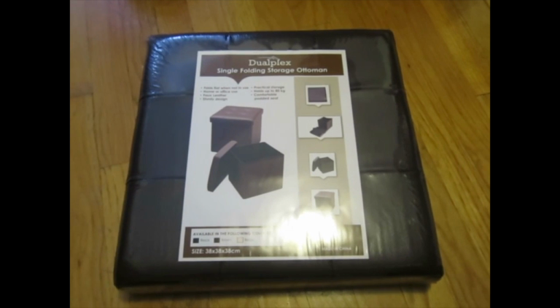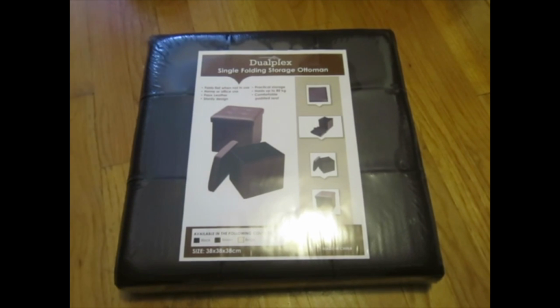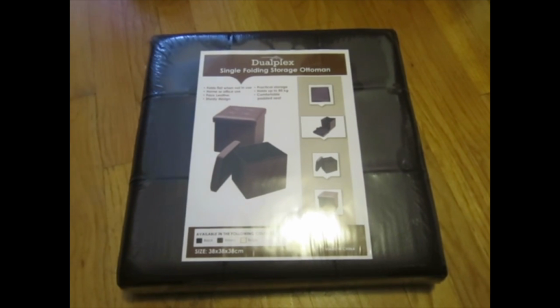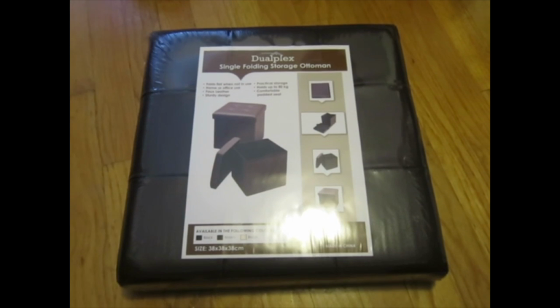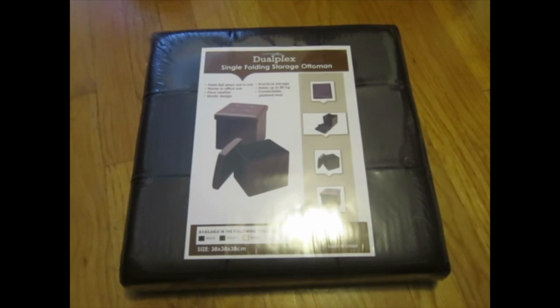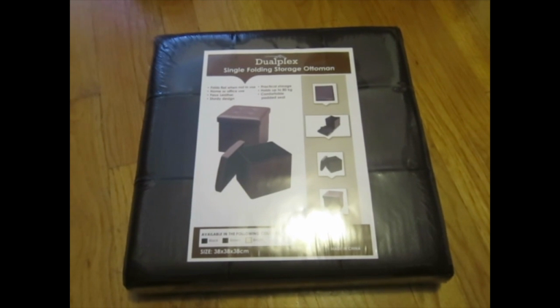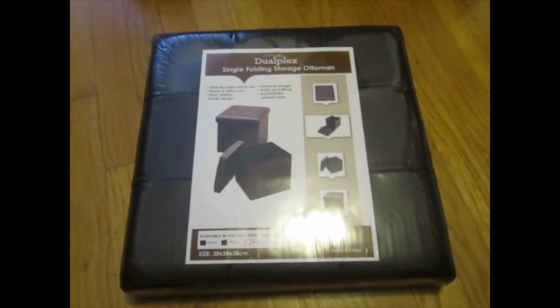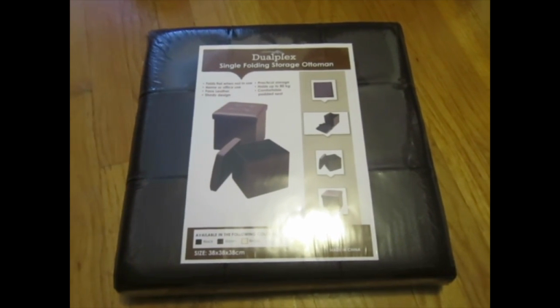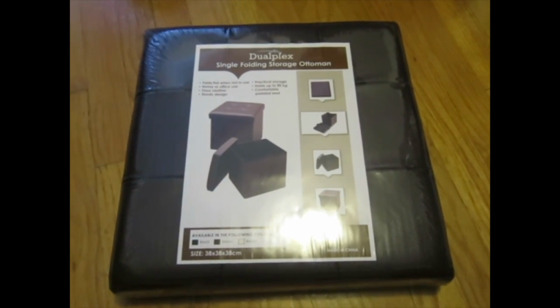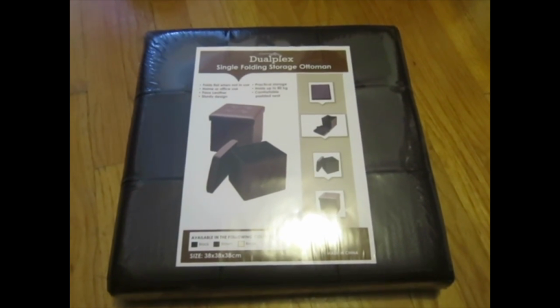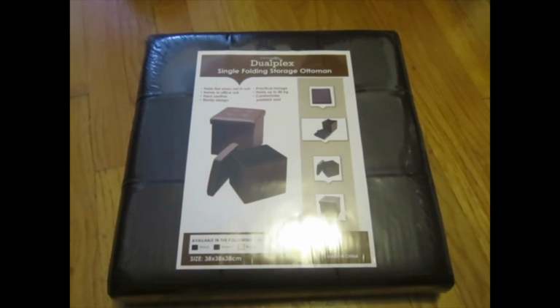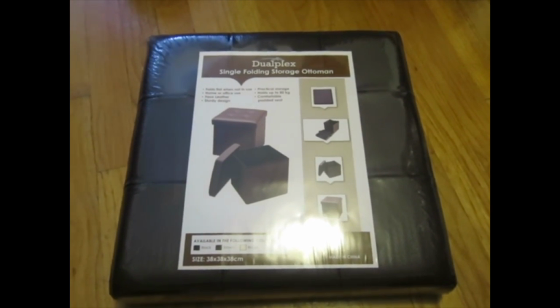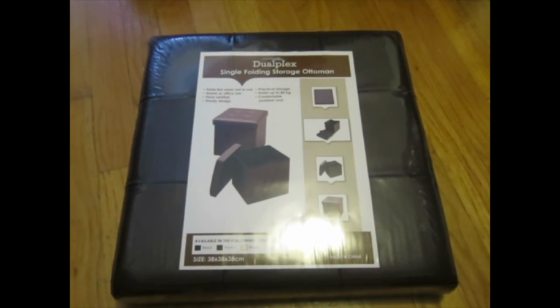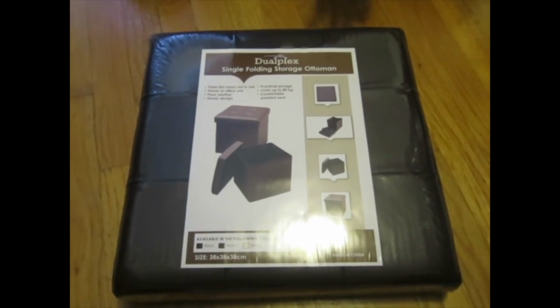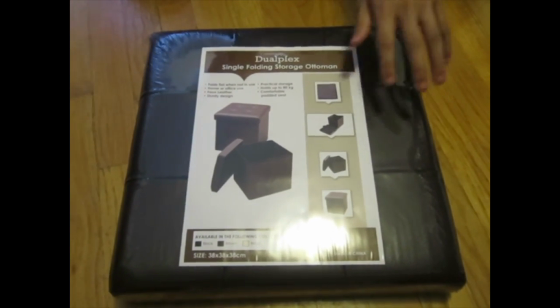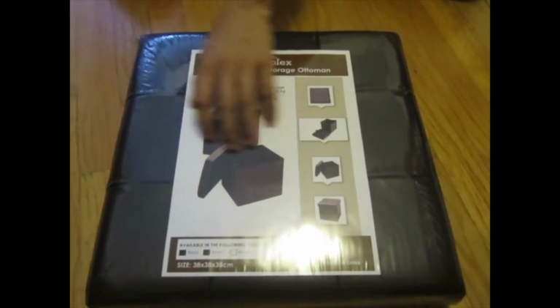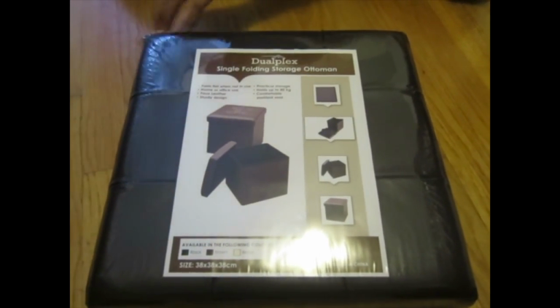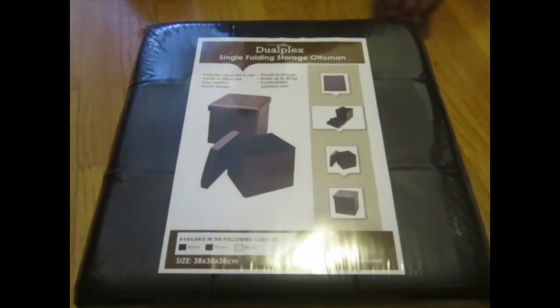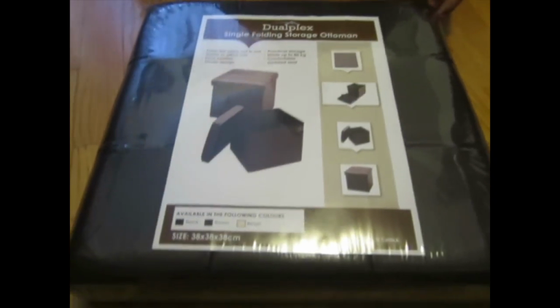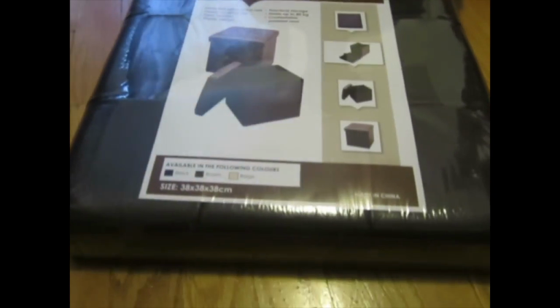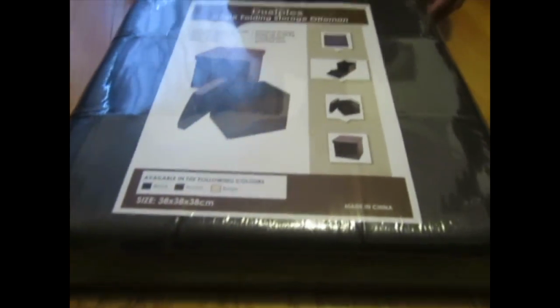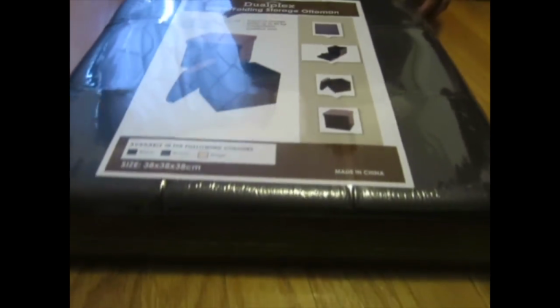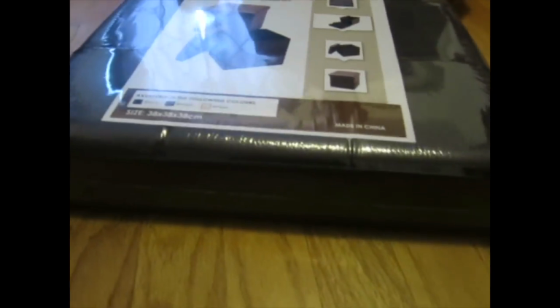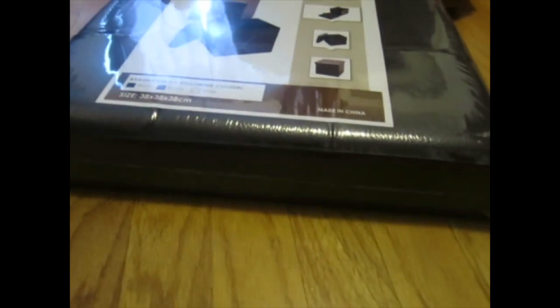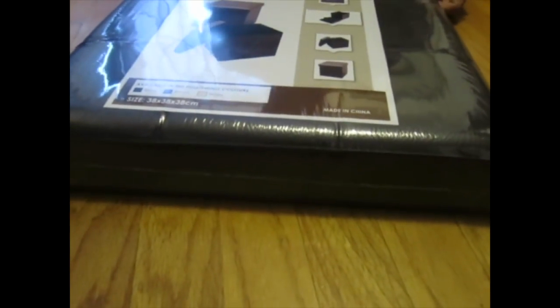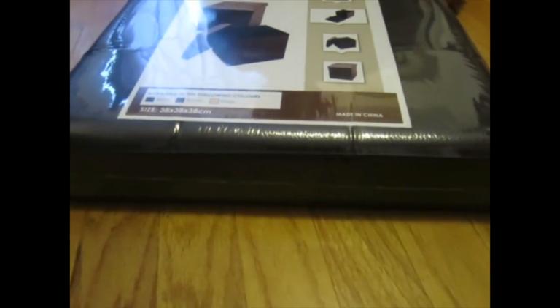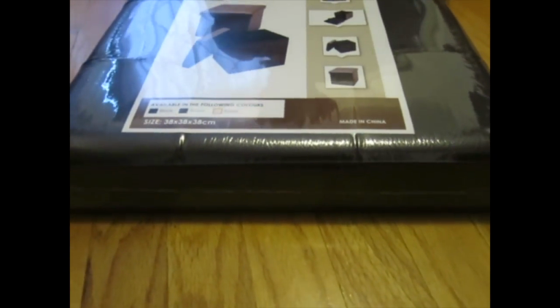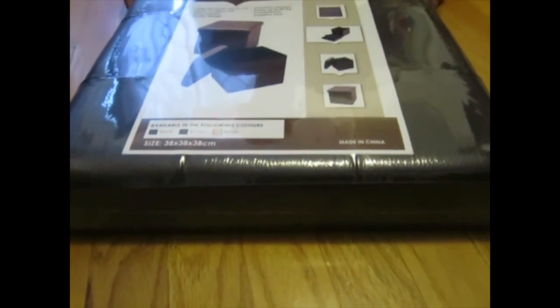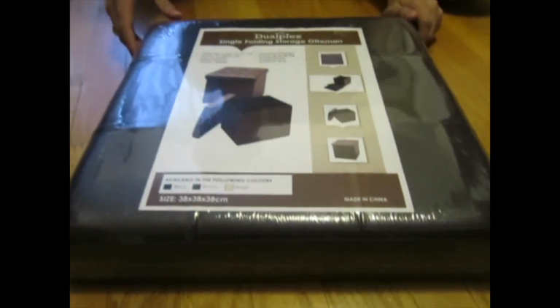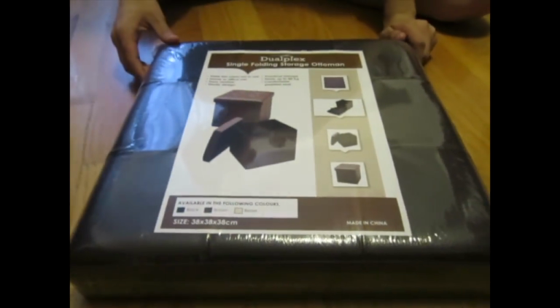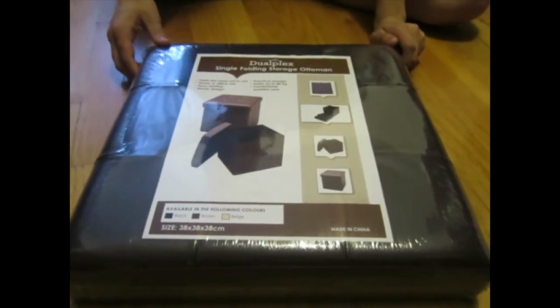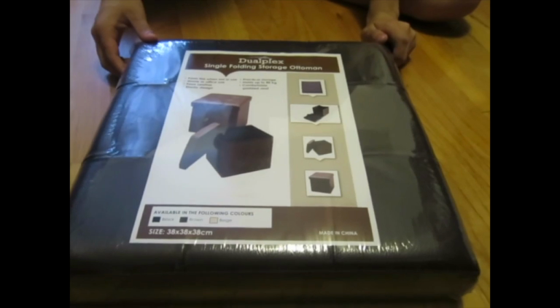Today we will be reviewing the duplex single folding storage ottoman. It comes packed like this, and comes in three colors: black, brown, and beige. This is the brown one.